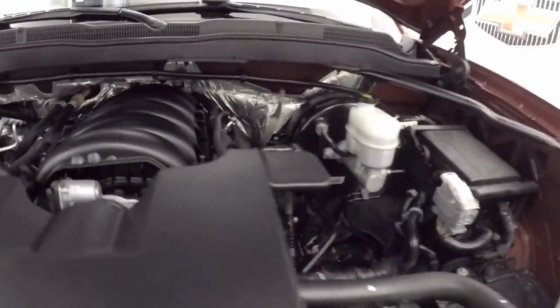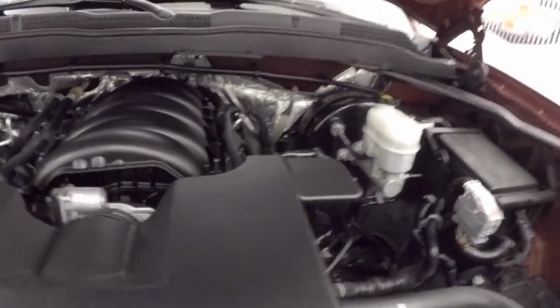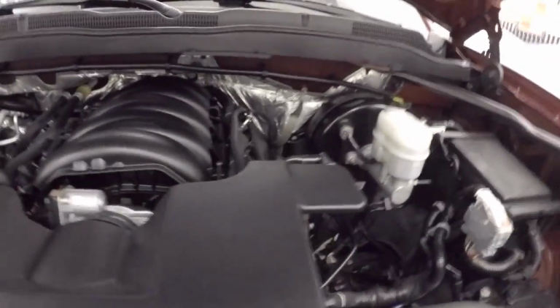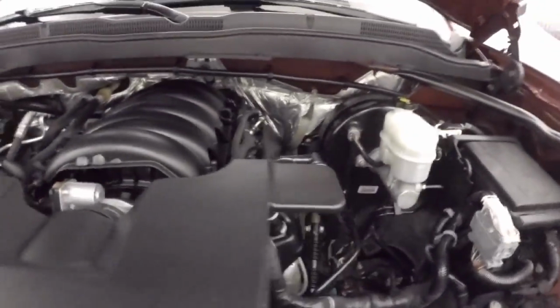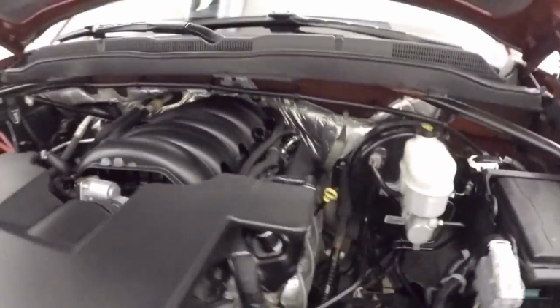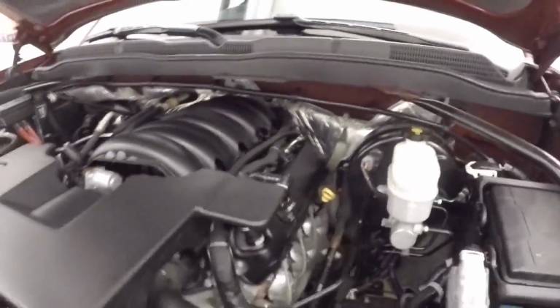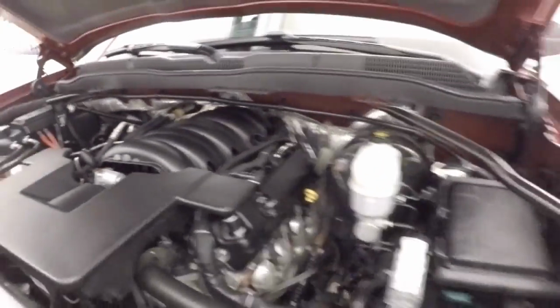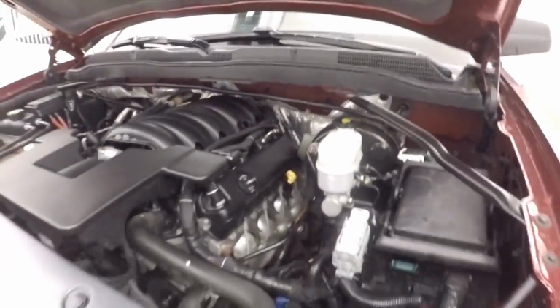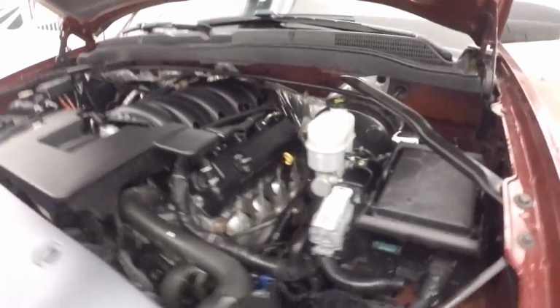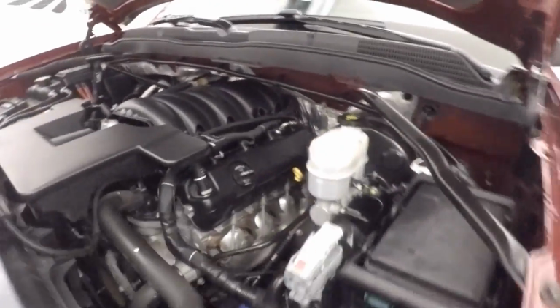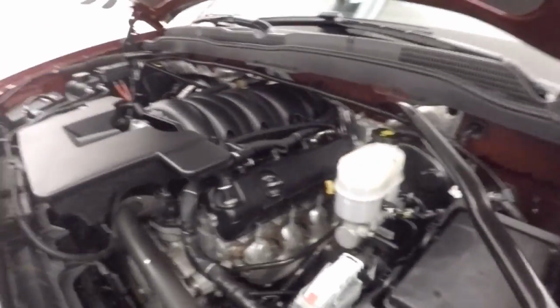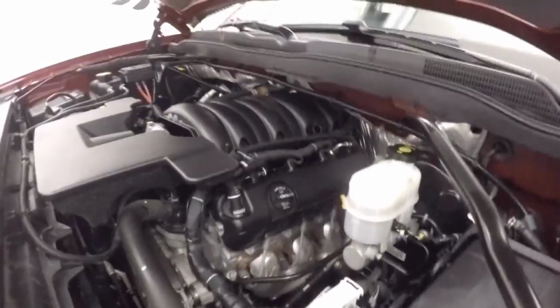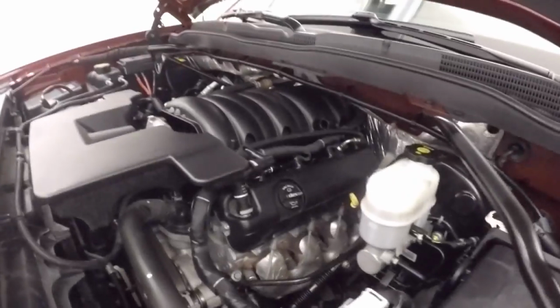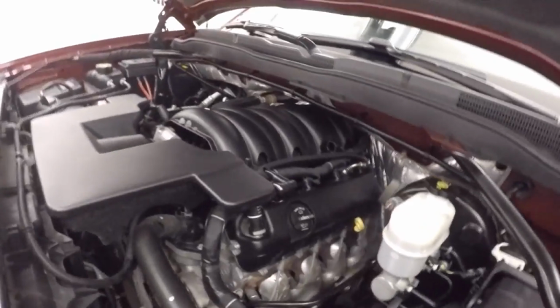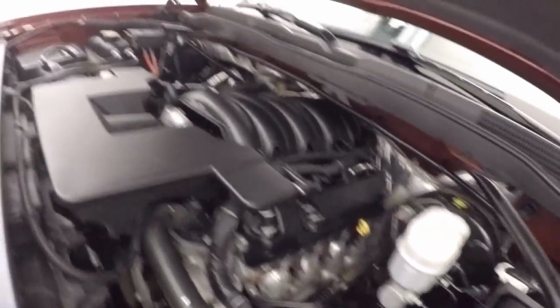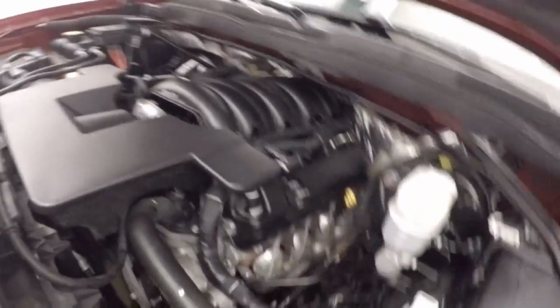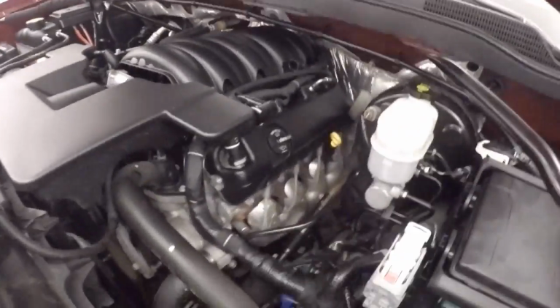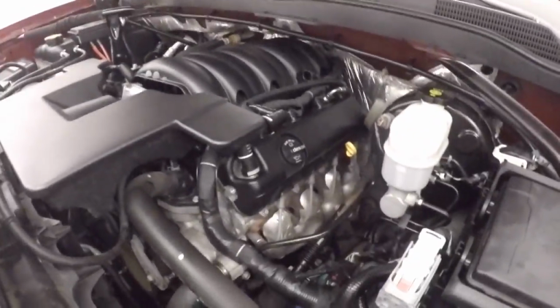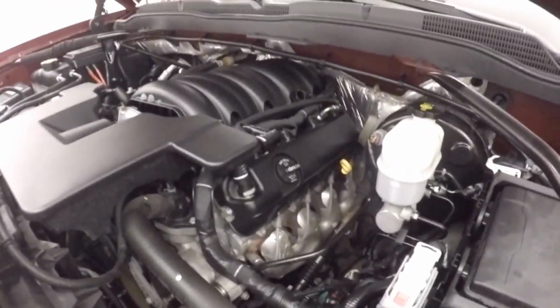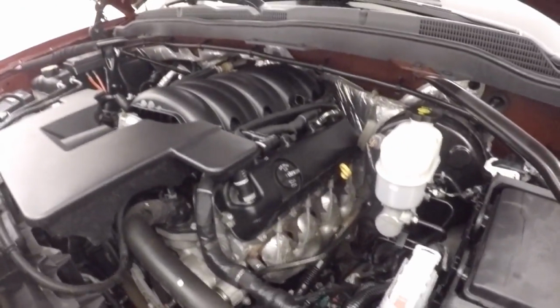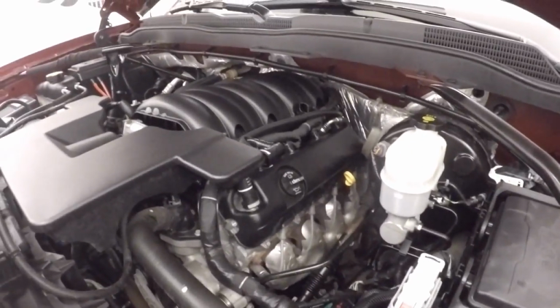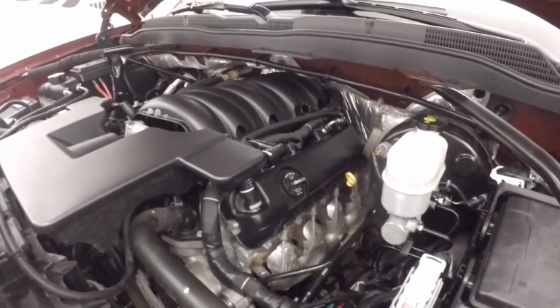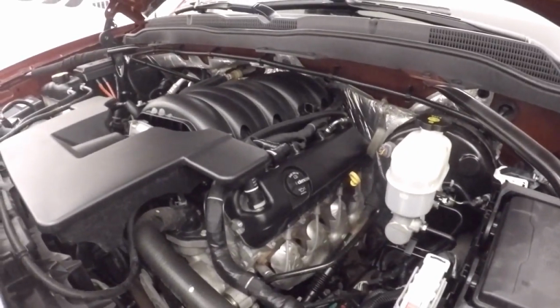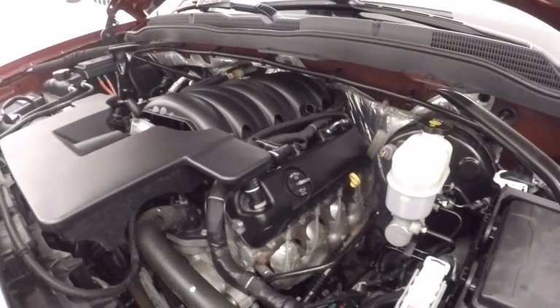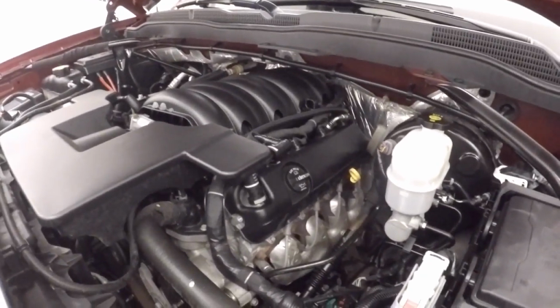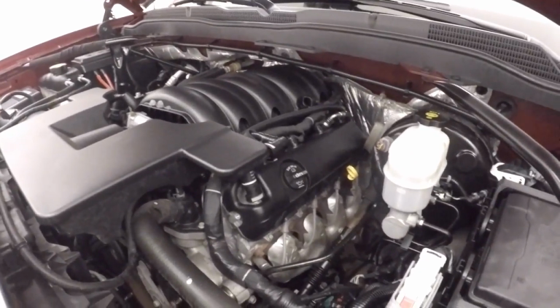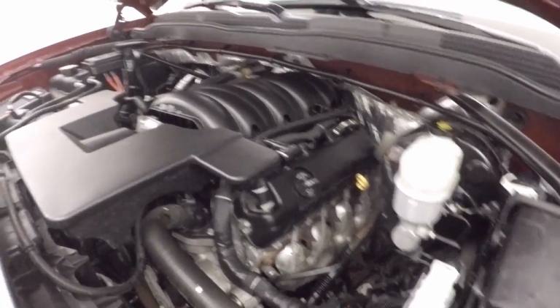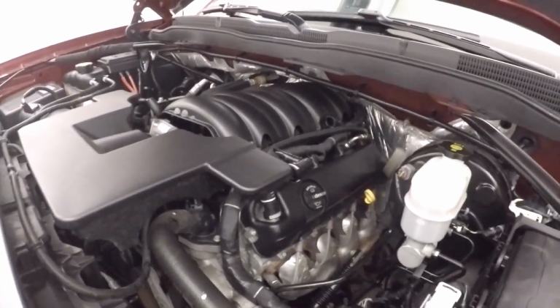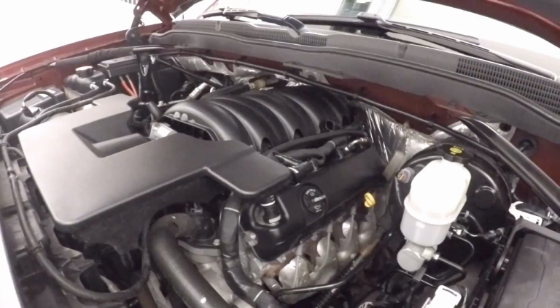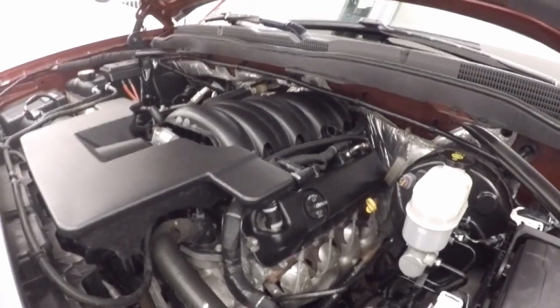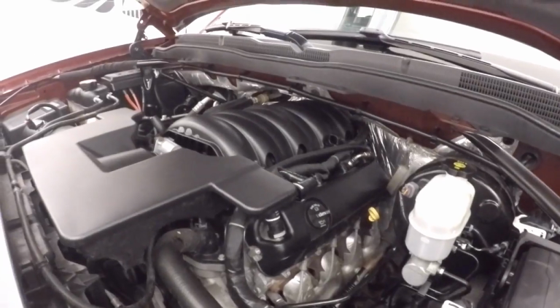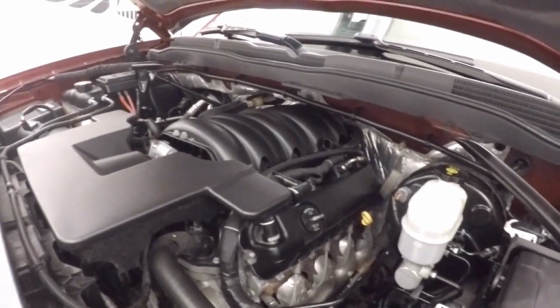The engine is a 5.3 liter V8 — a strong engine and good on gas.